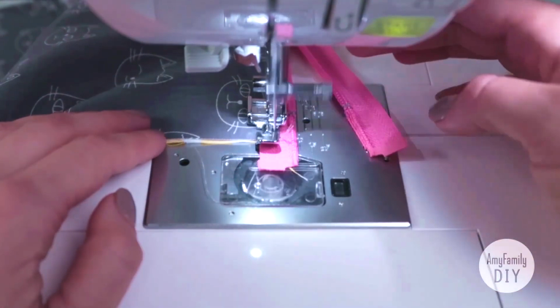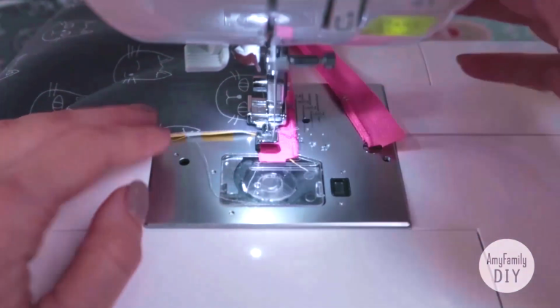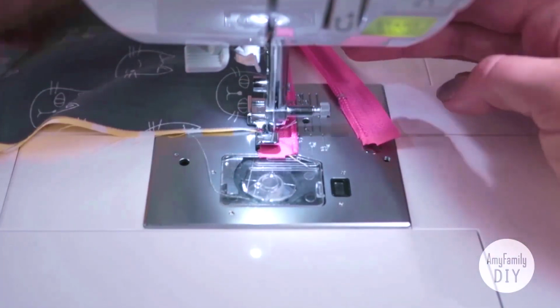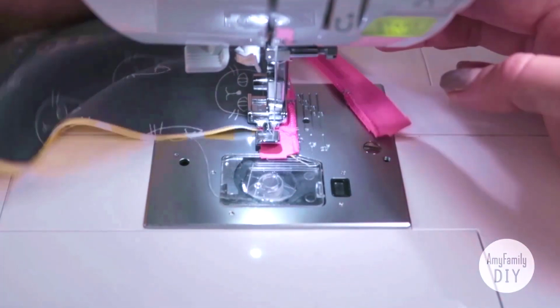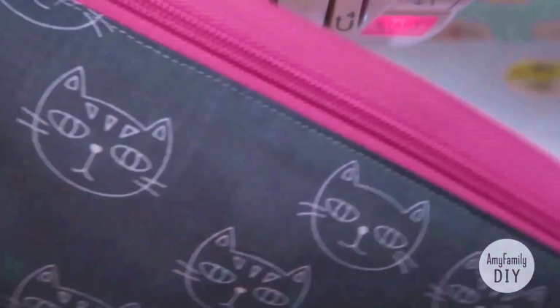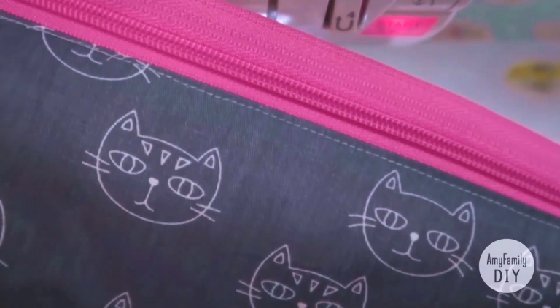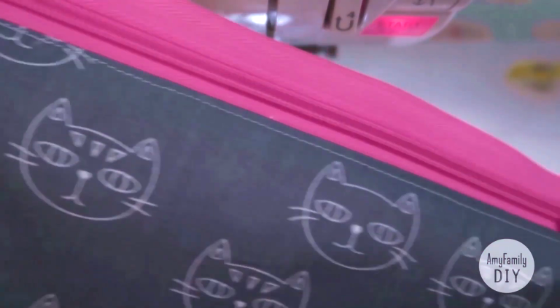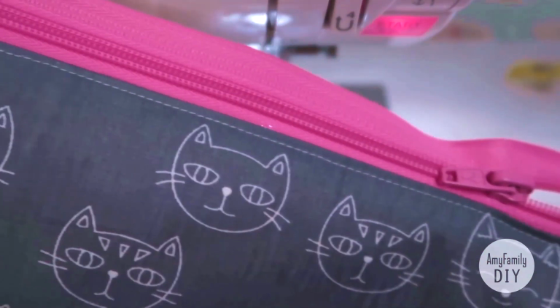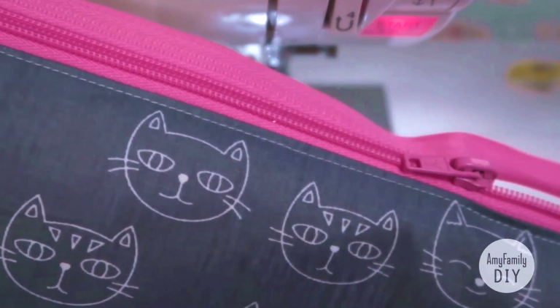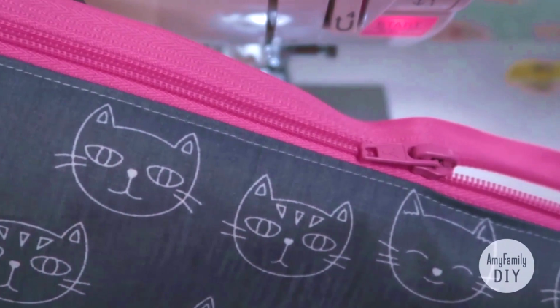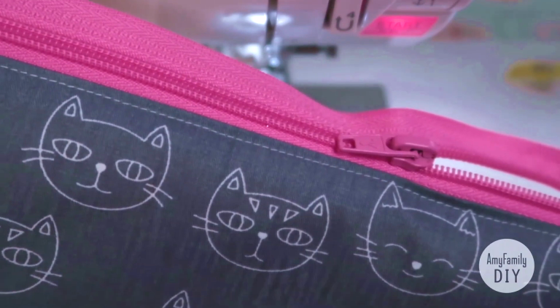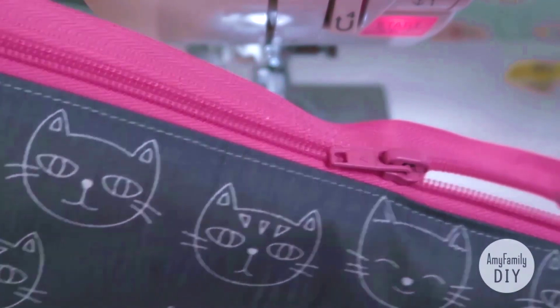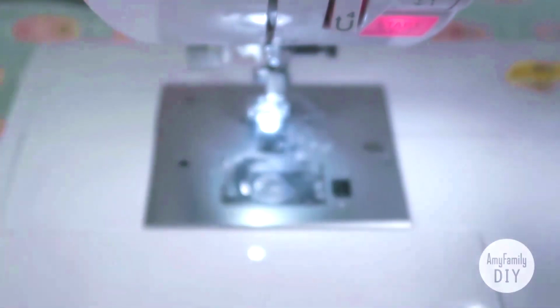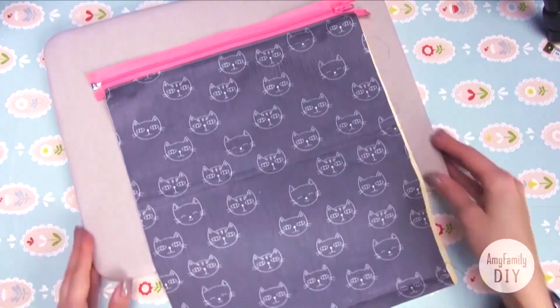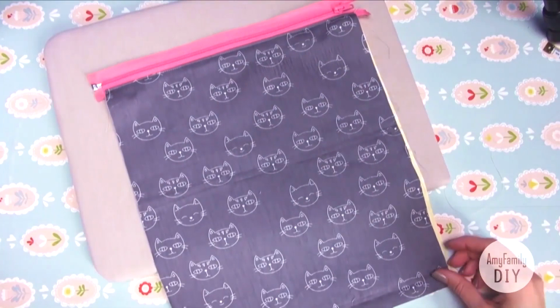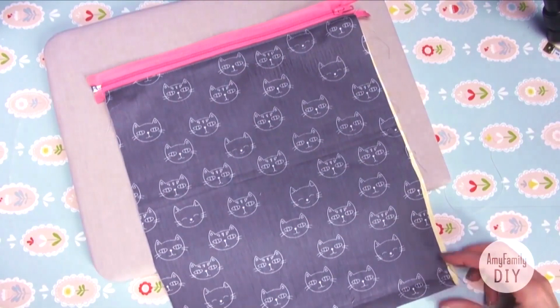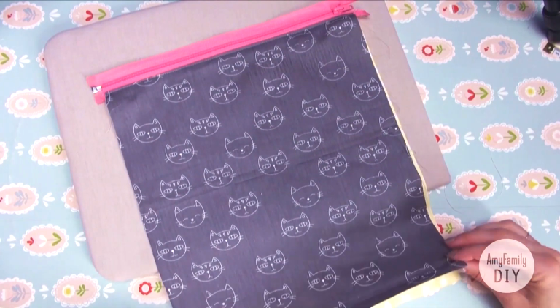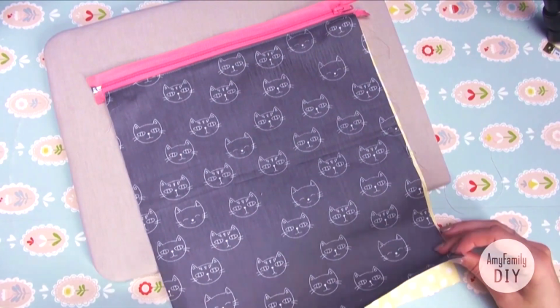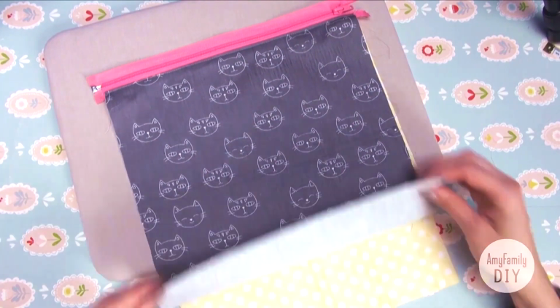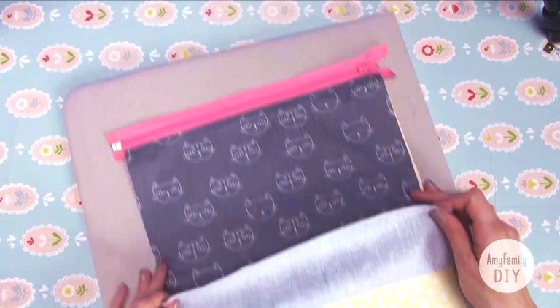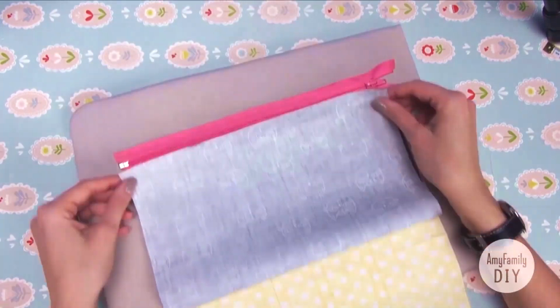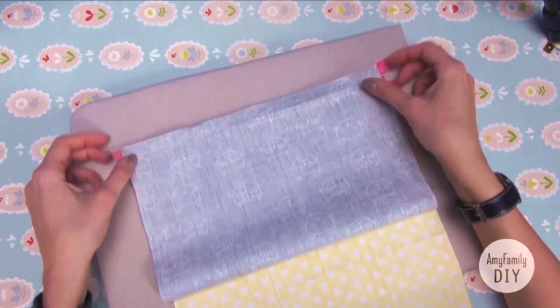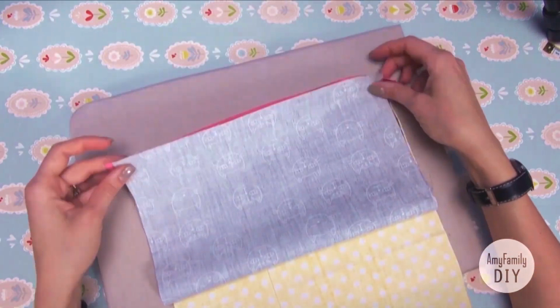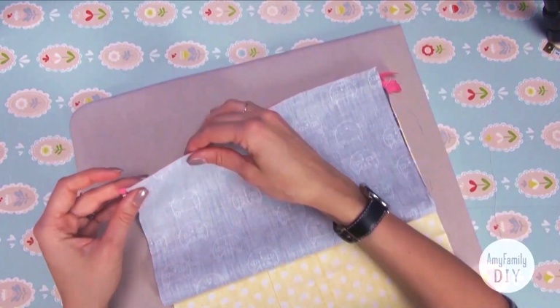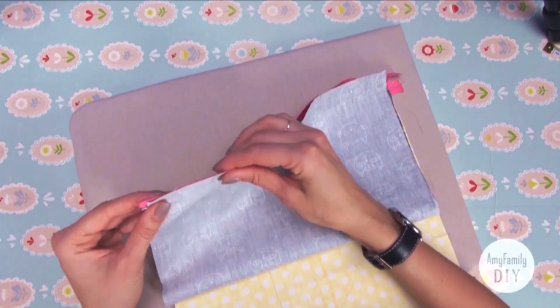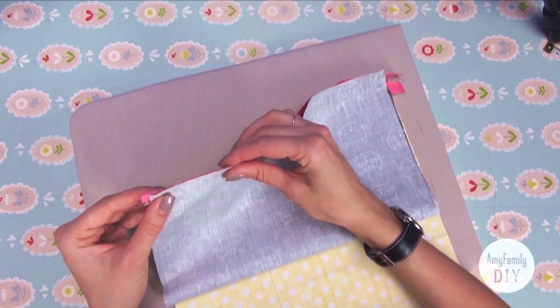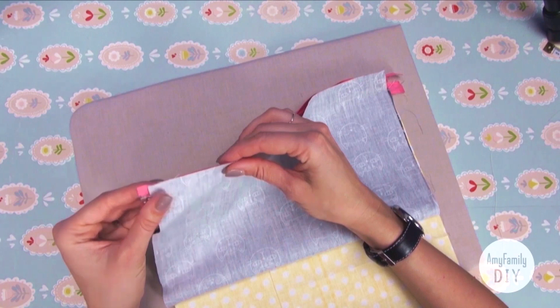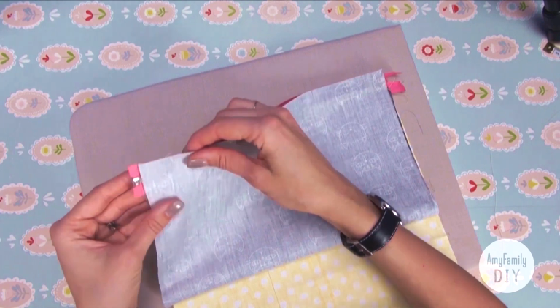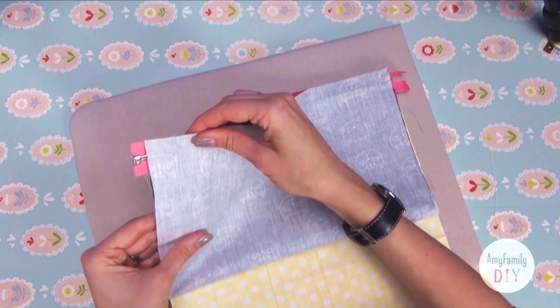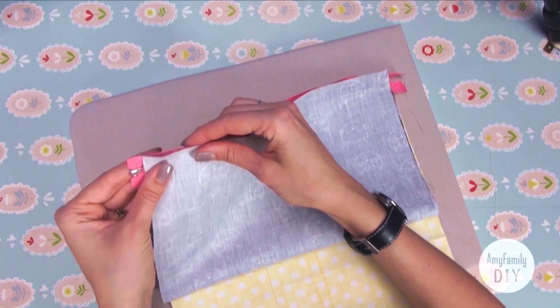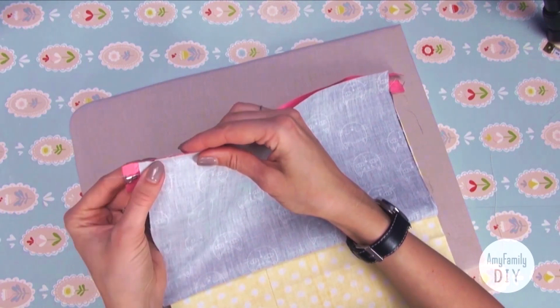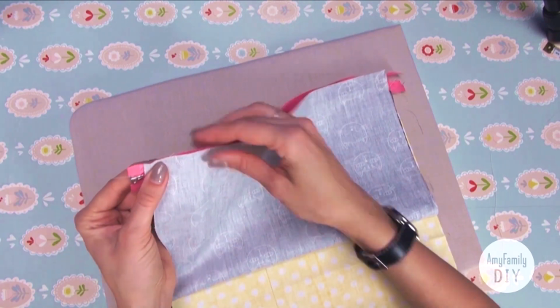And we get this. Now lift the bottom edge of the outer cloth up, like that, and align it with the zipper edge.